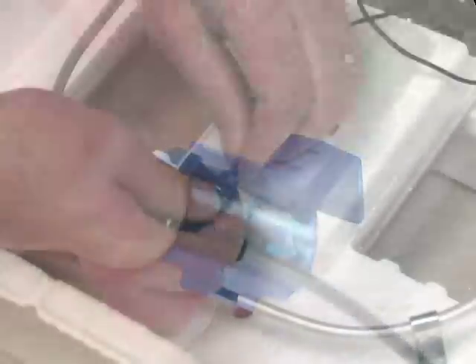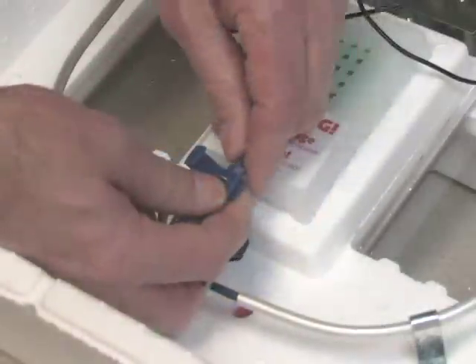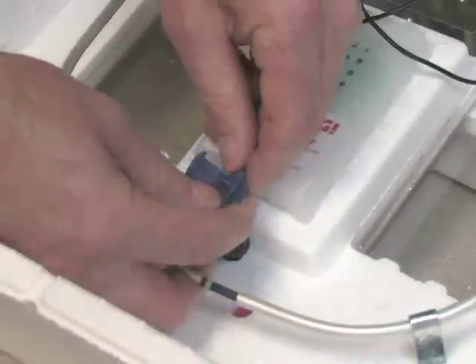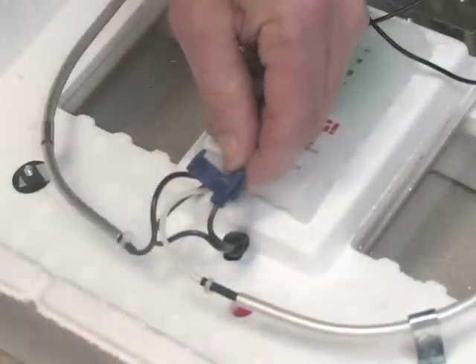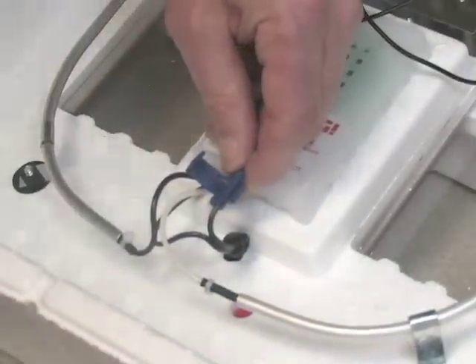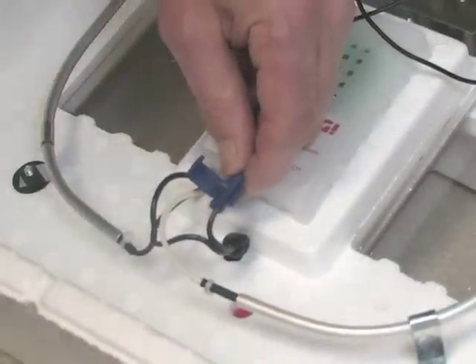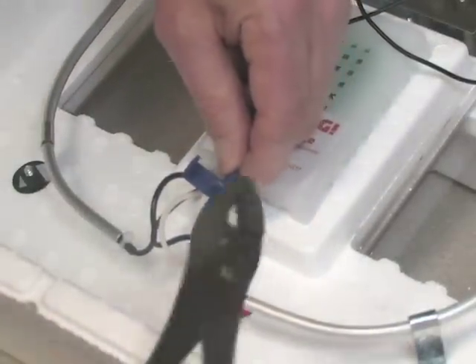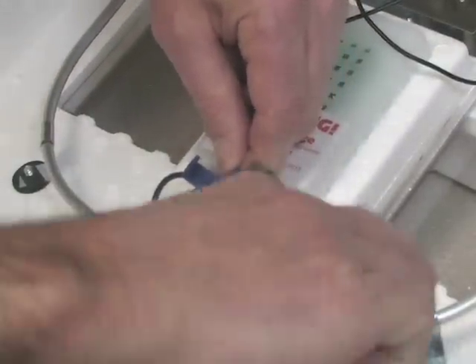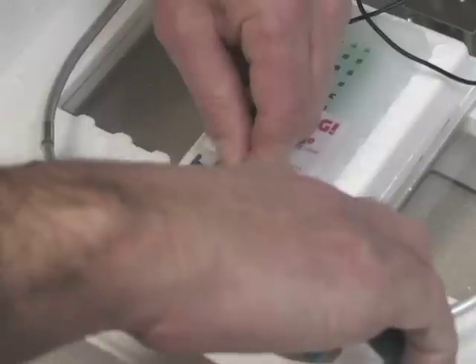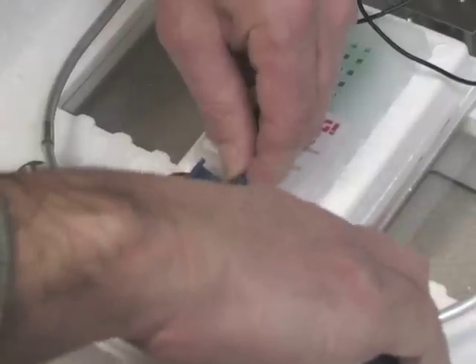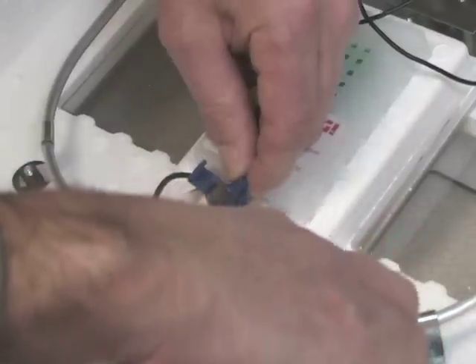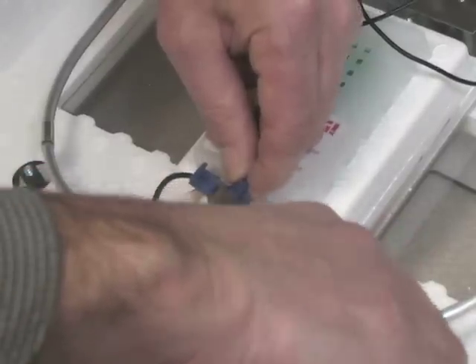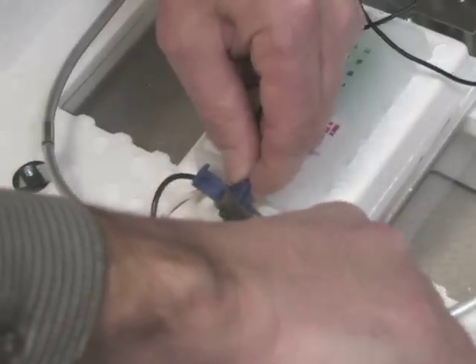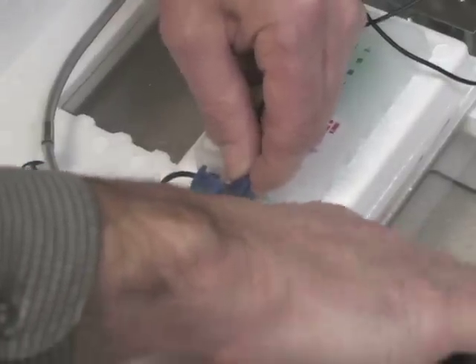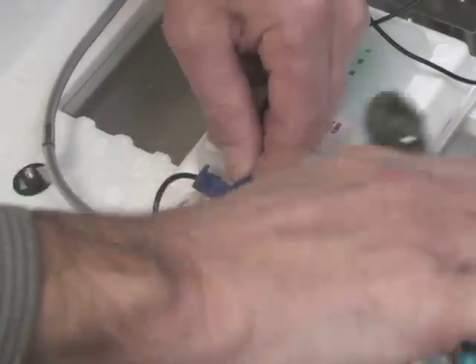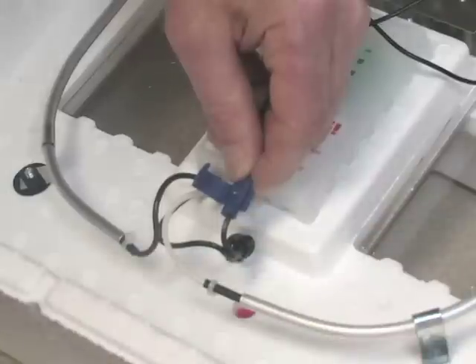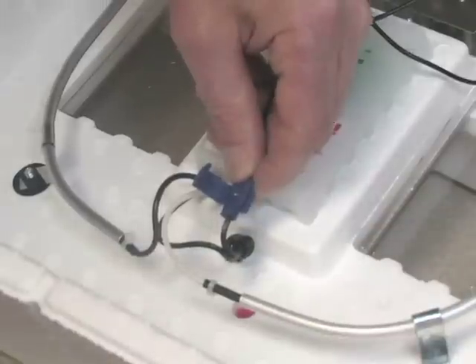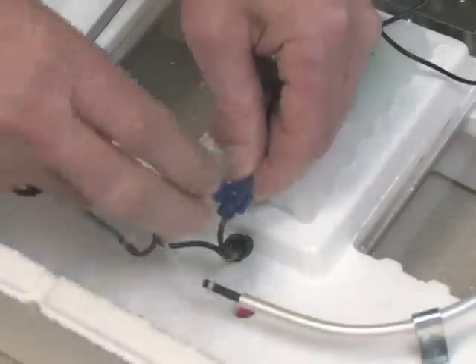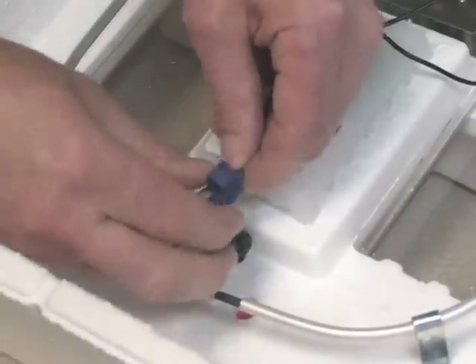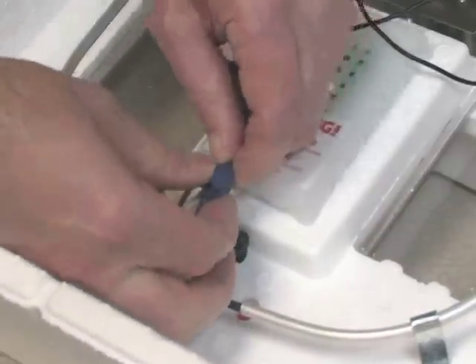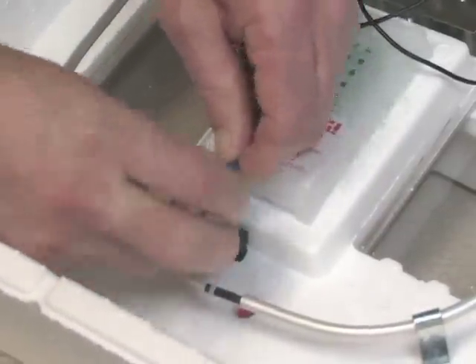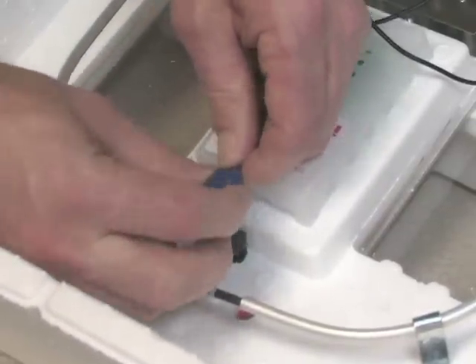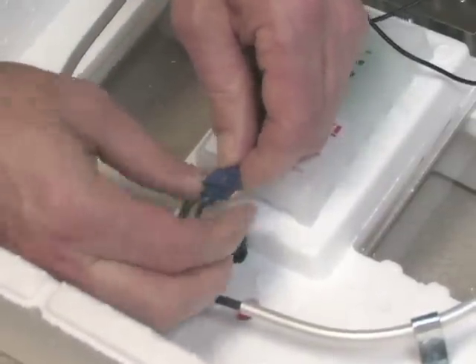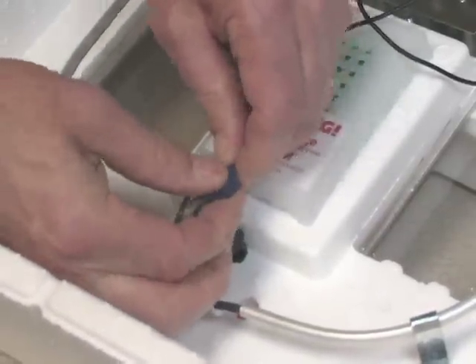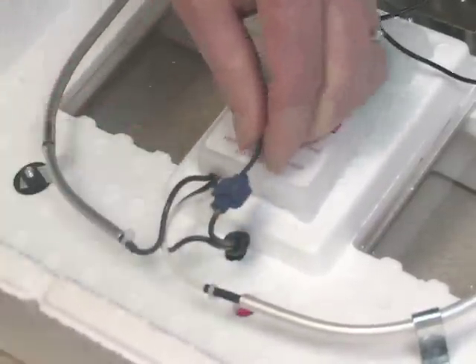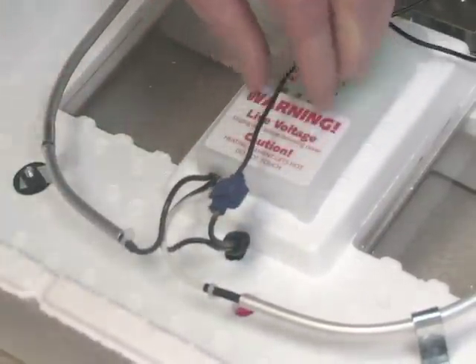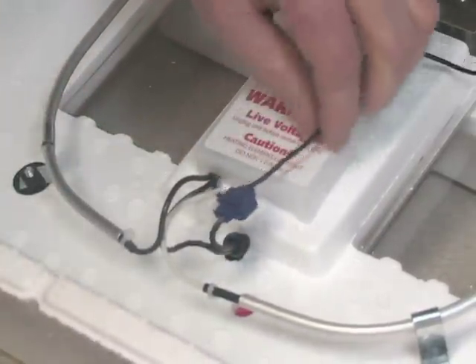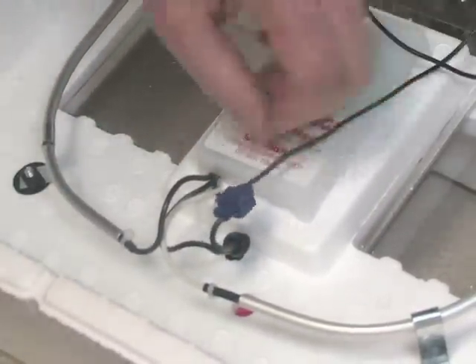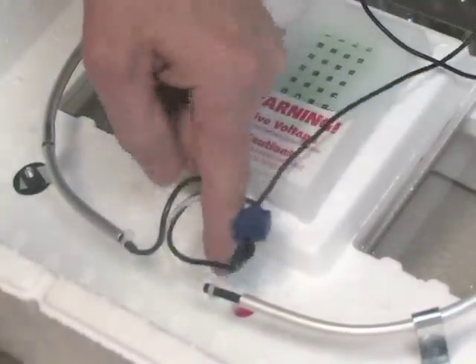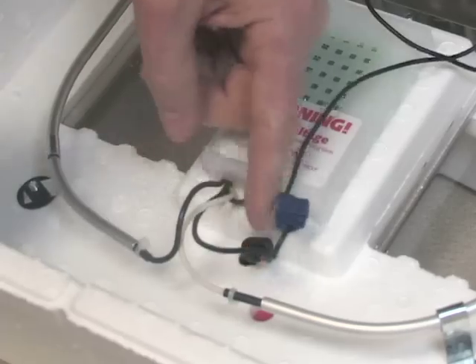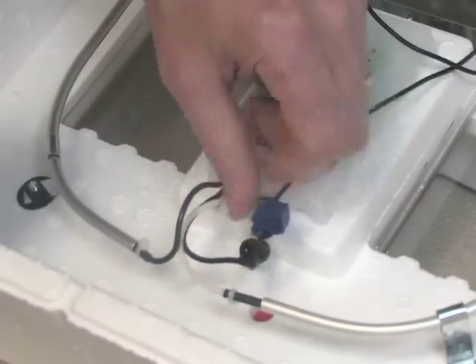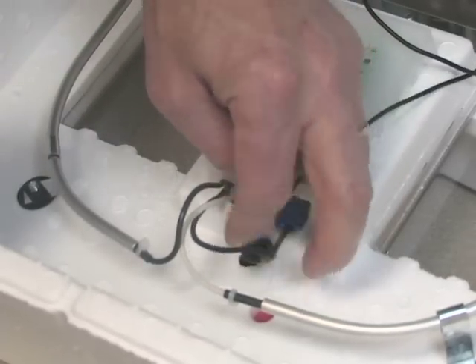Then, using a pliers, squeeze the metal tab at the center of the blue connector. This will force the metal tab through the wires, making an electrical connection. Repeat for both wires.